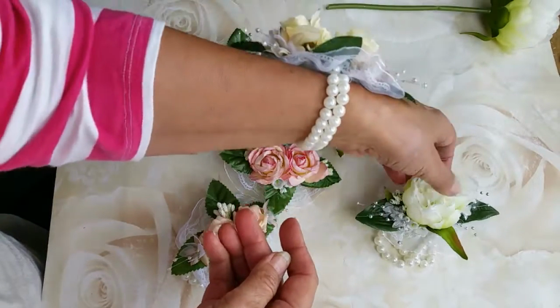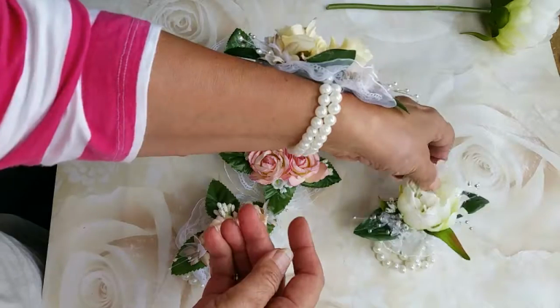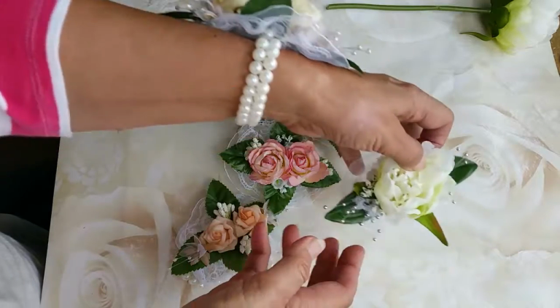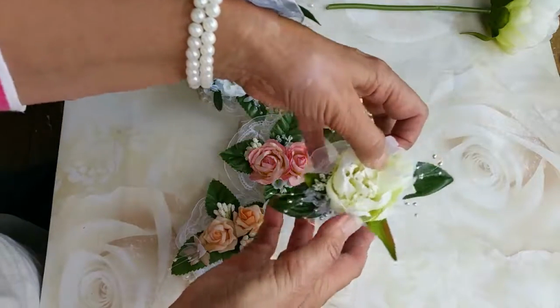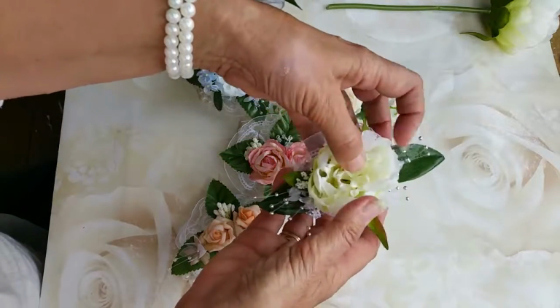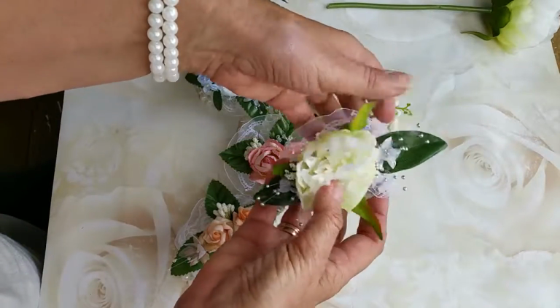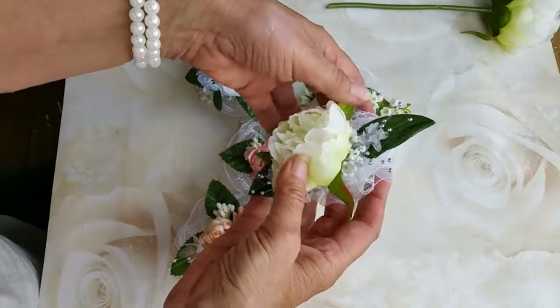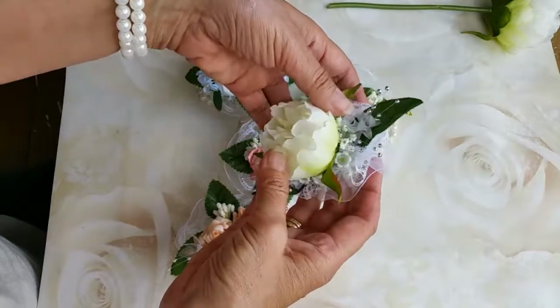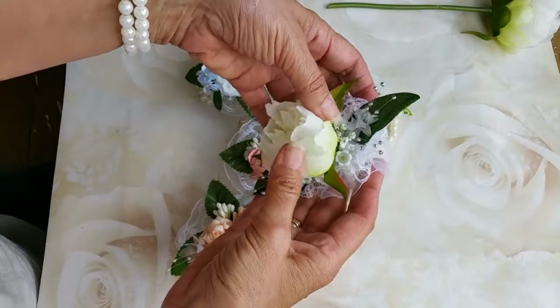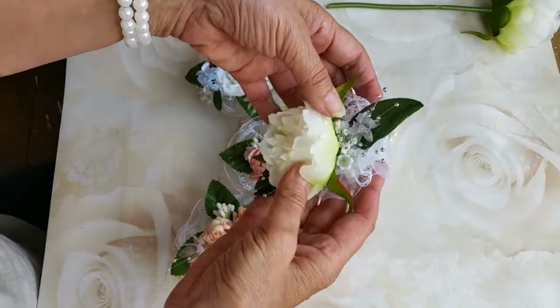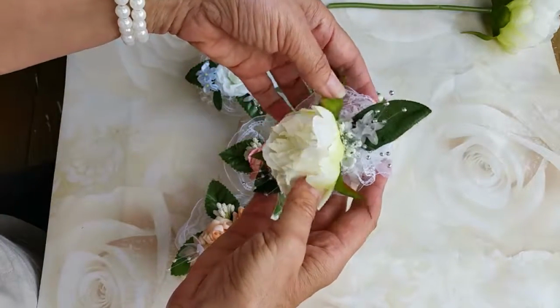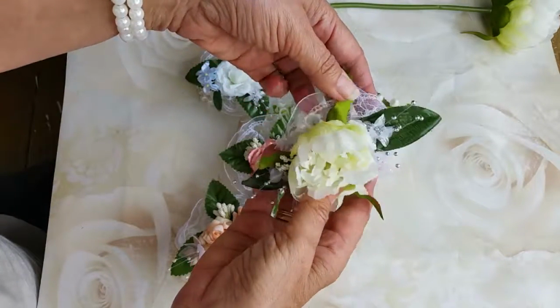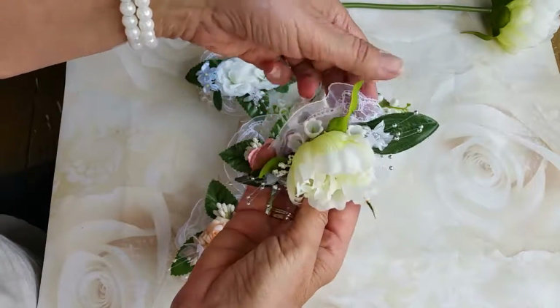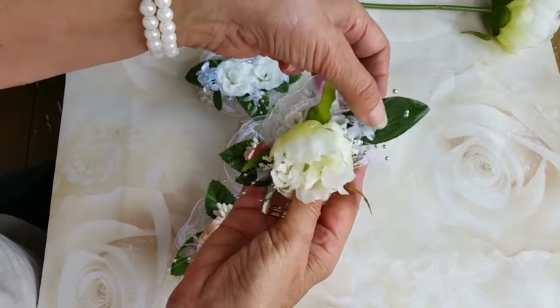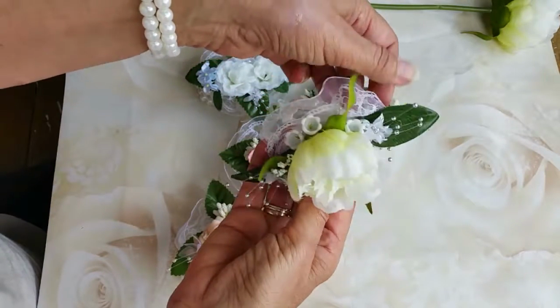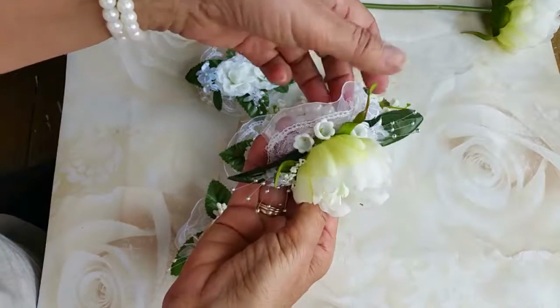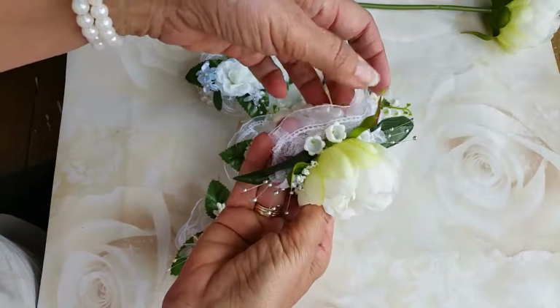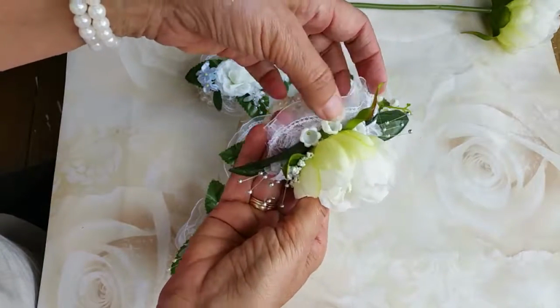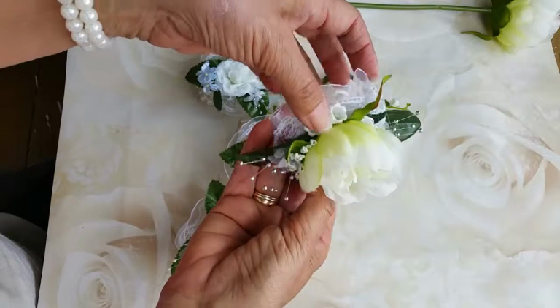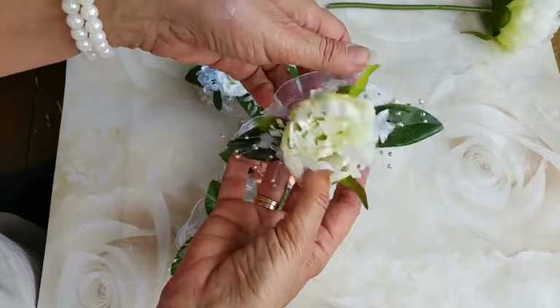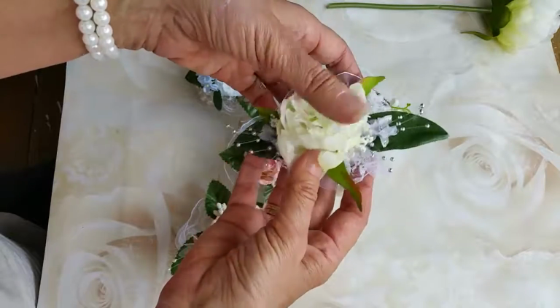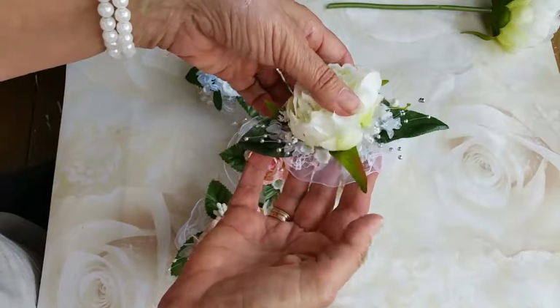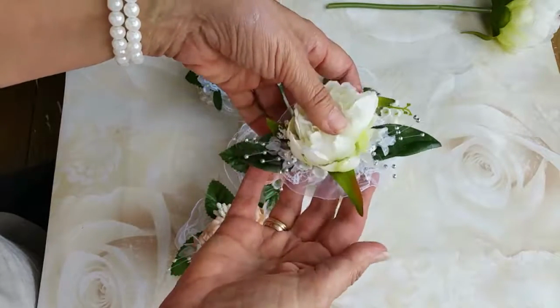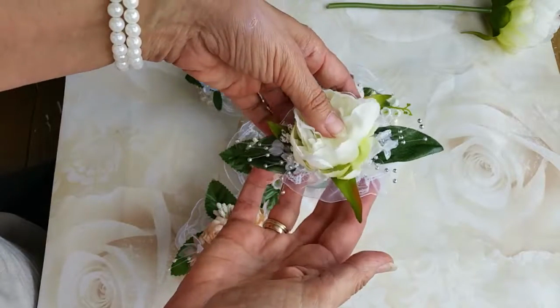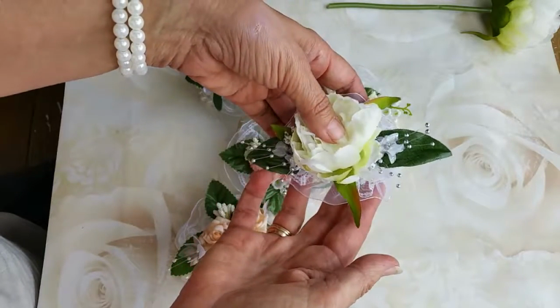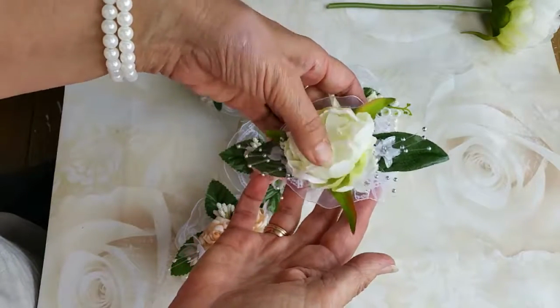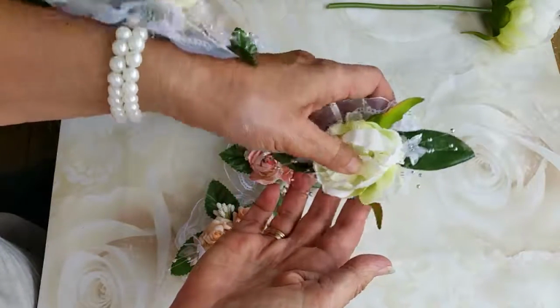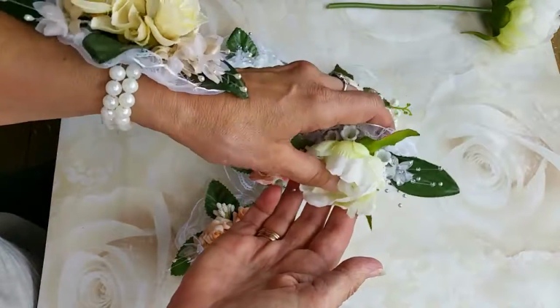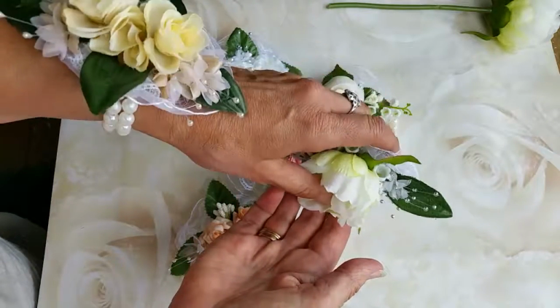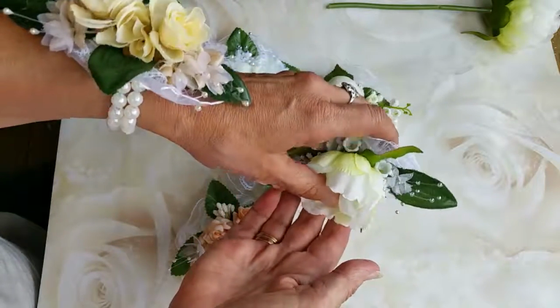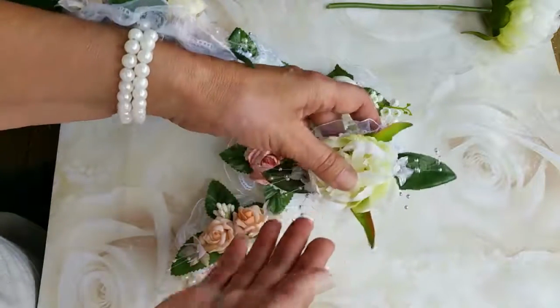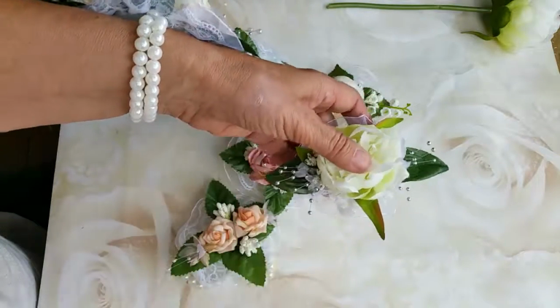And then the last one is a silk peony with silver baby breath and little love in the mist as well. Aren't they lovely? Really pleased with those.